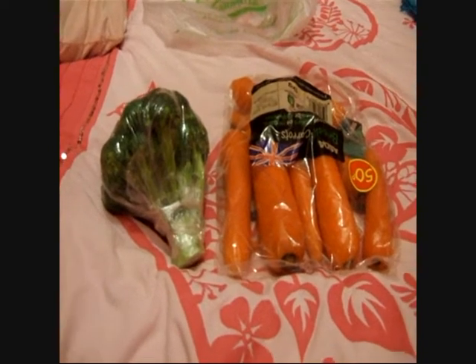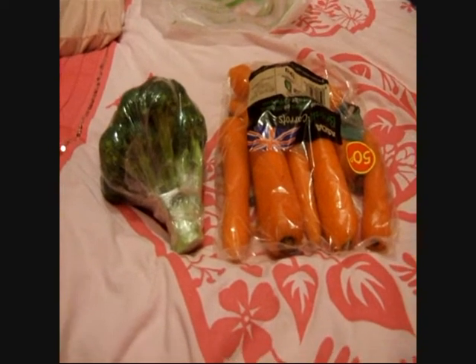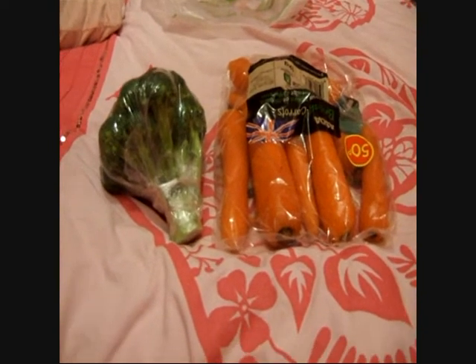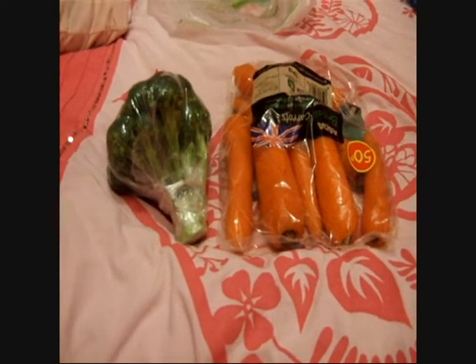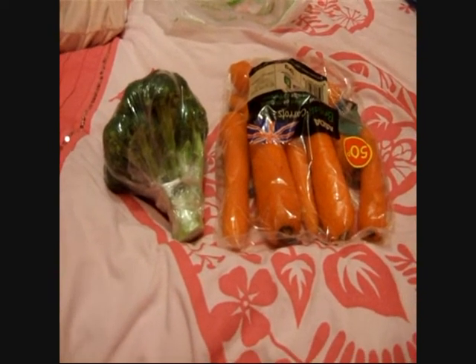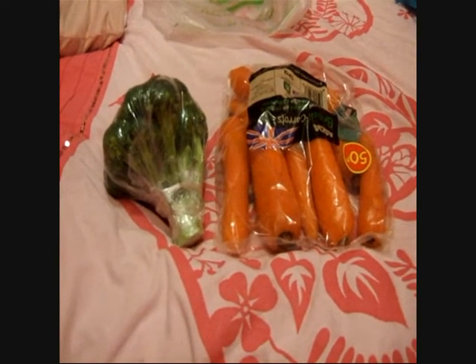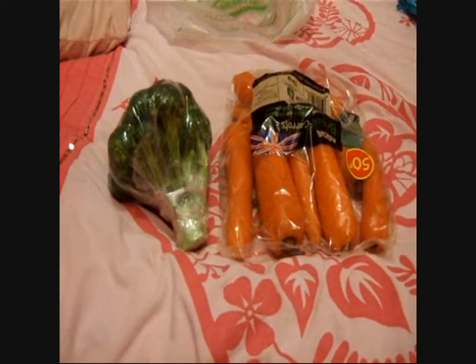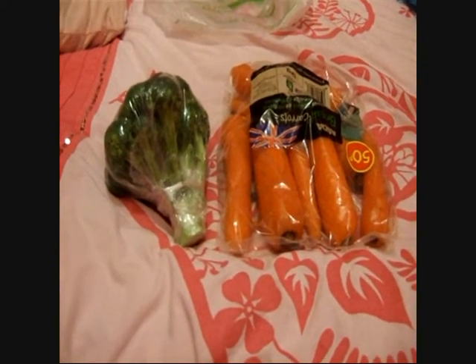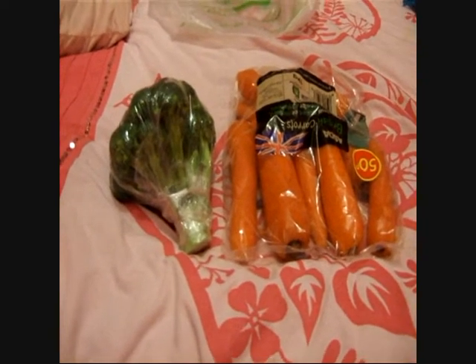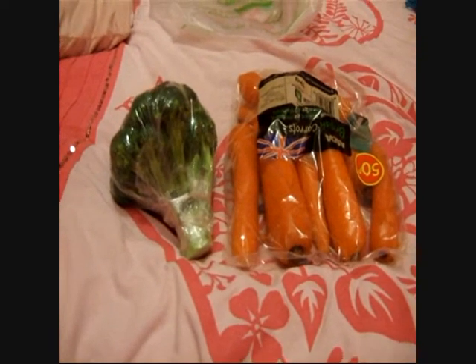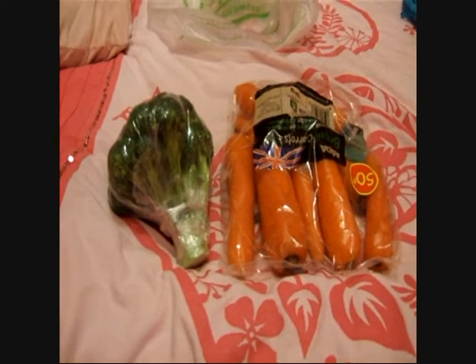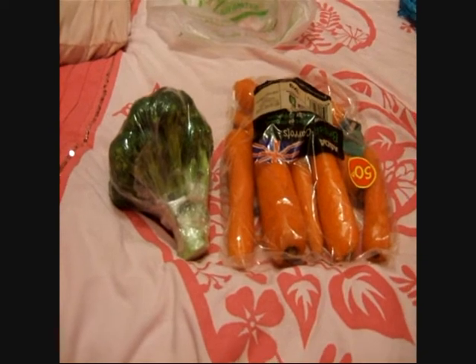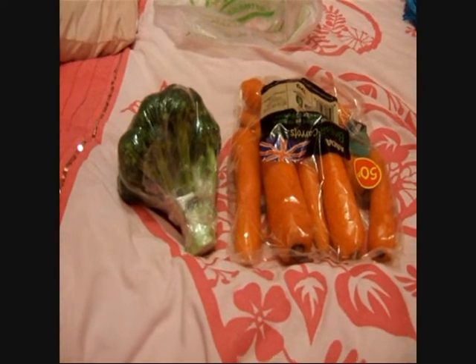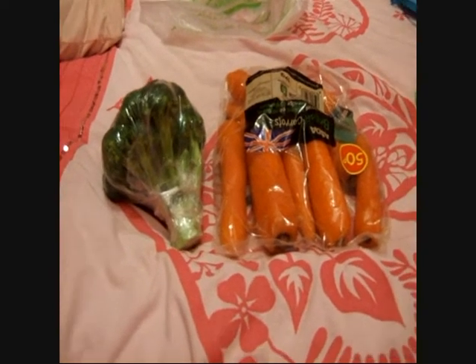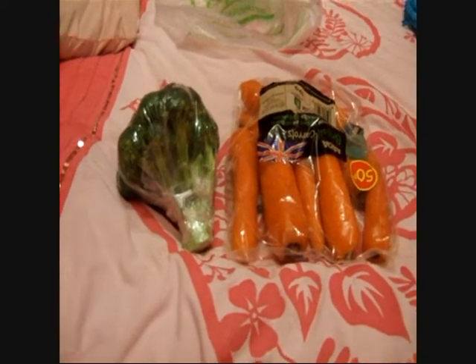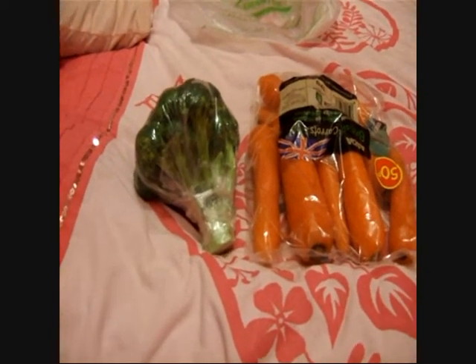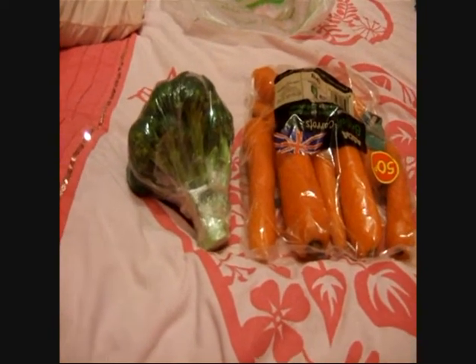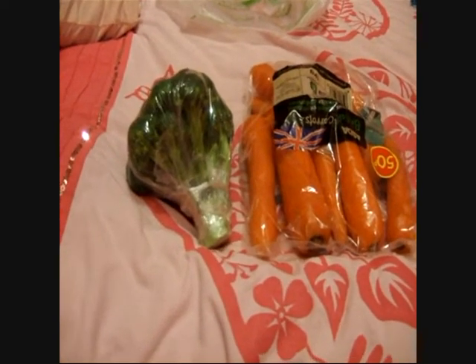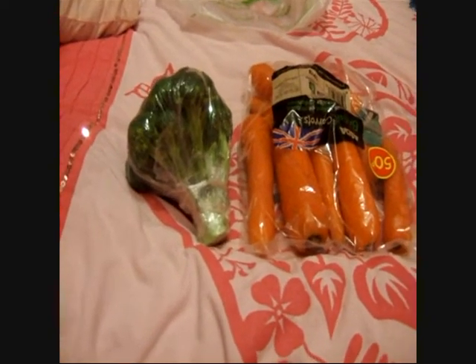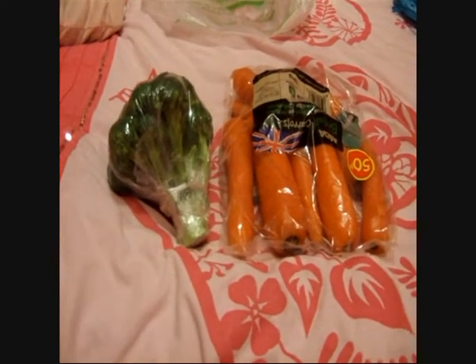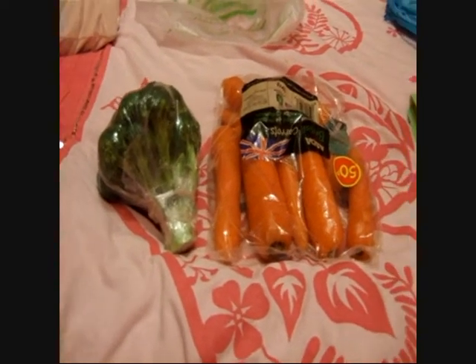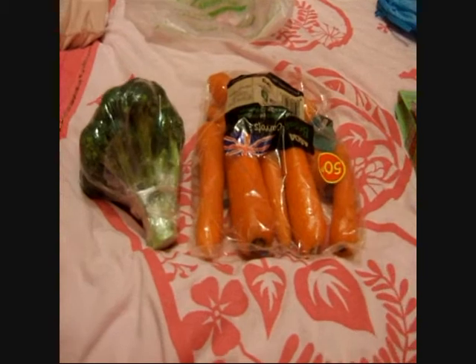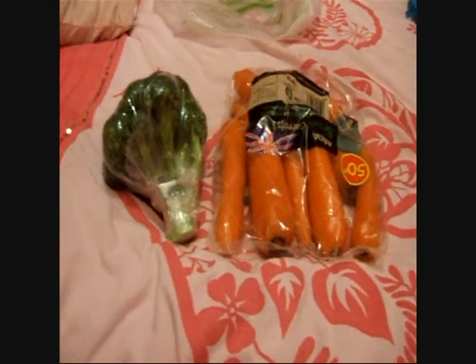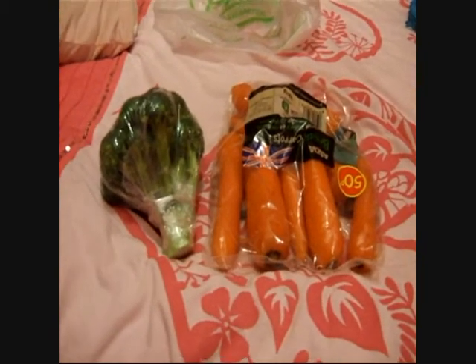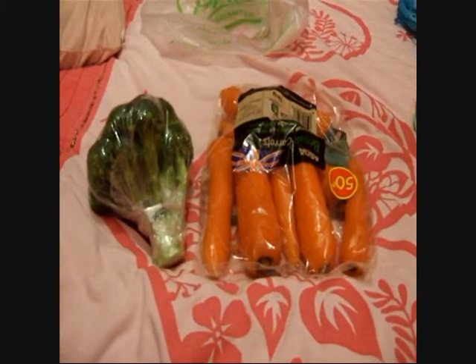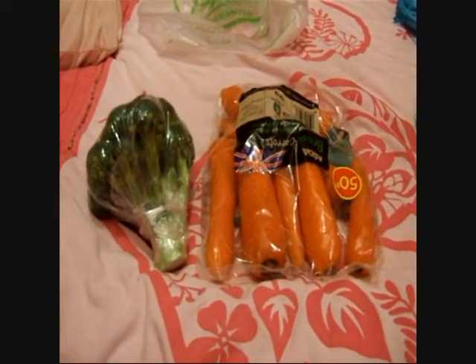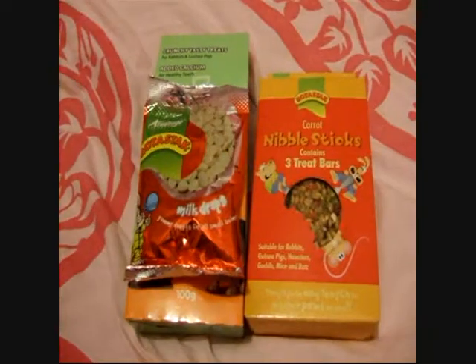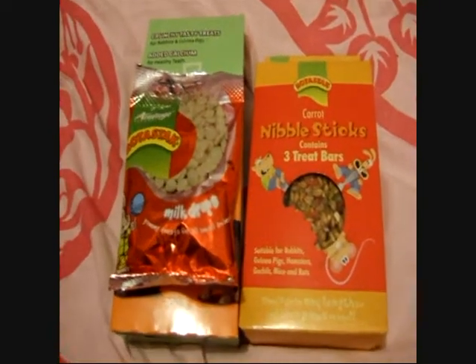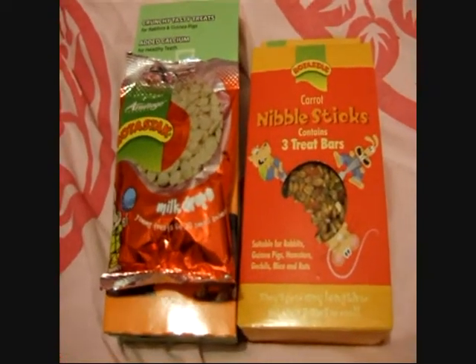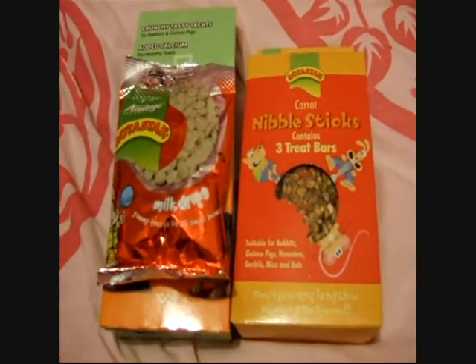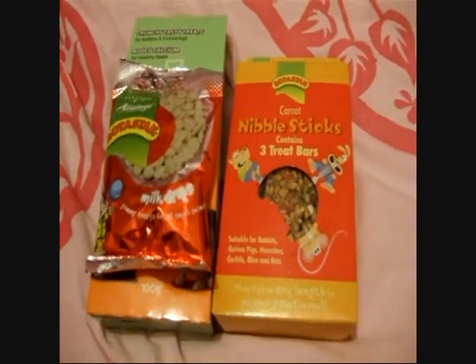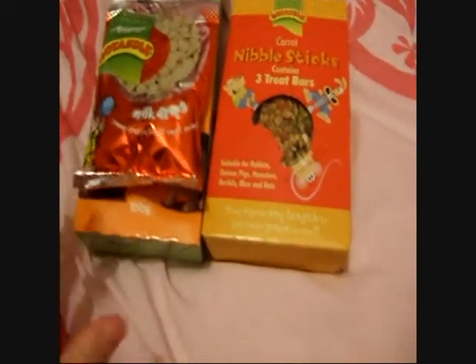Usually I don't buy them toys, I just get them veg. I spent £19.50 in total, which is from my Christmas money. I also got them a few treats.